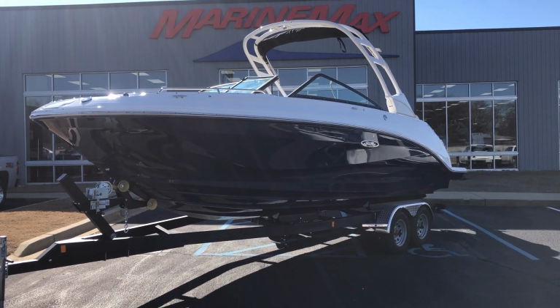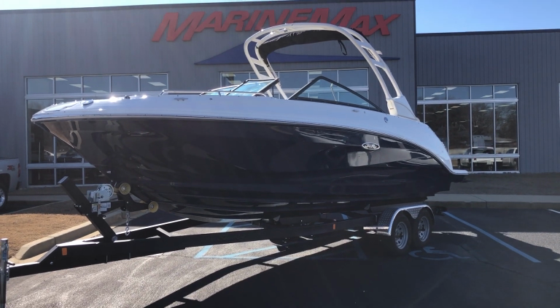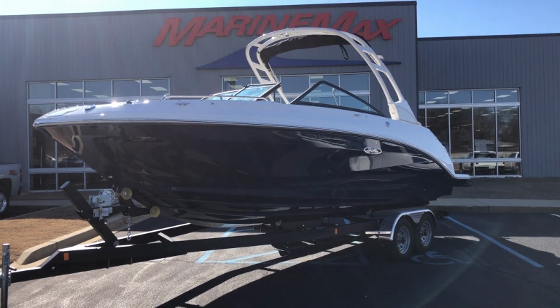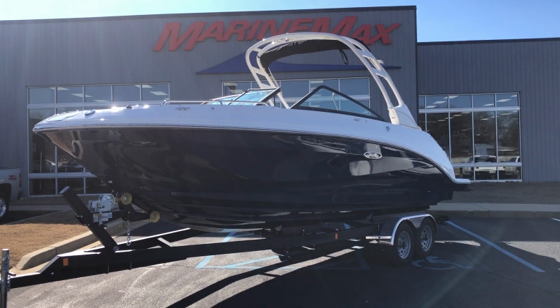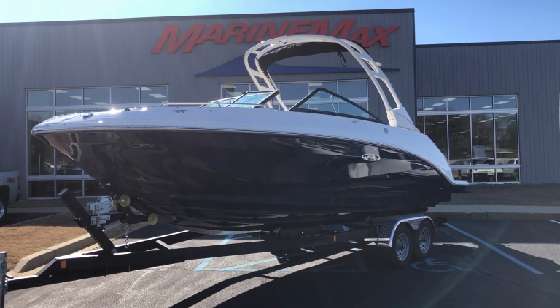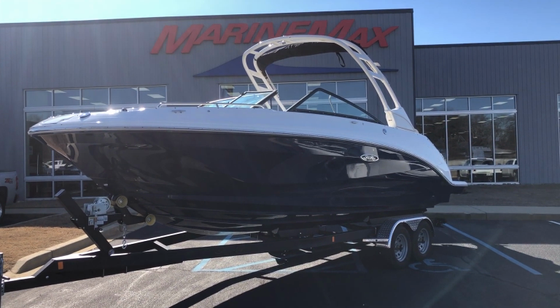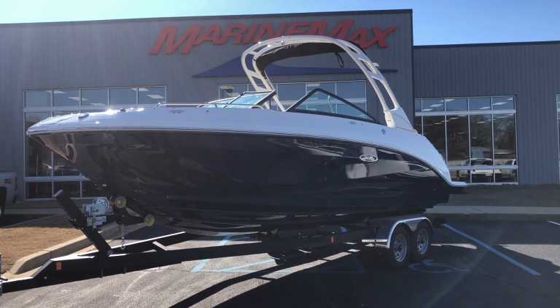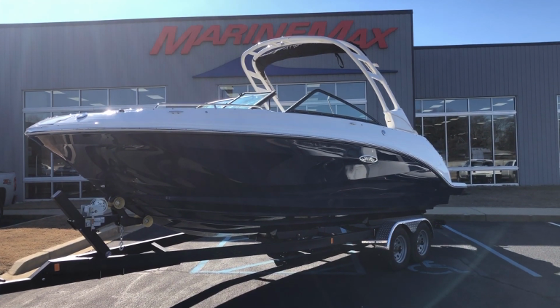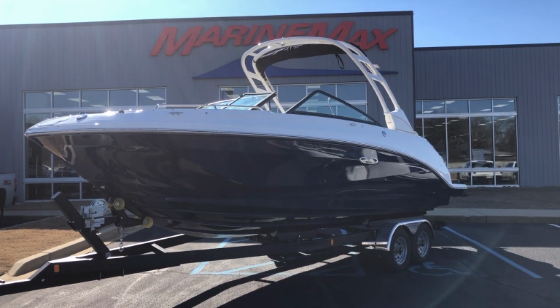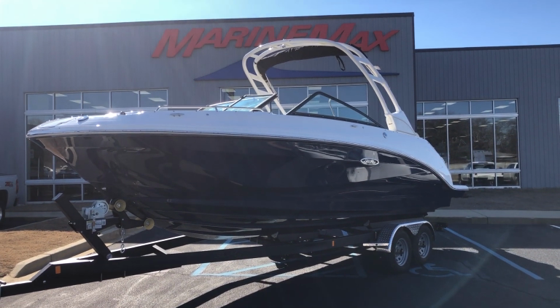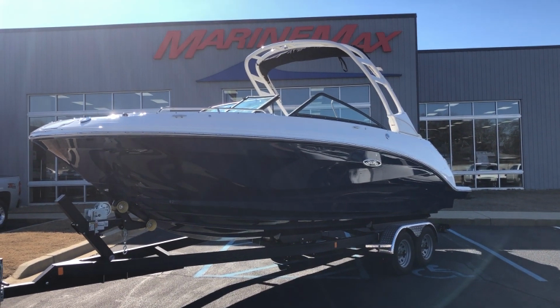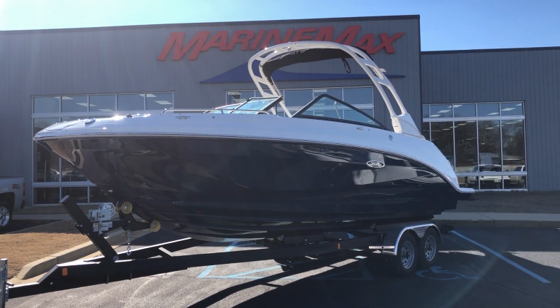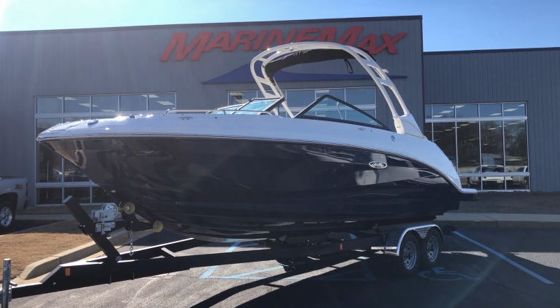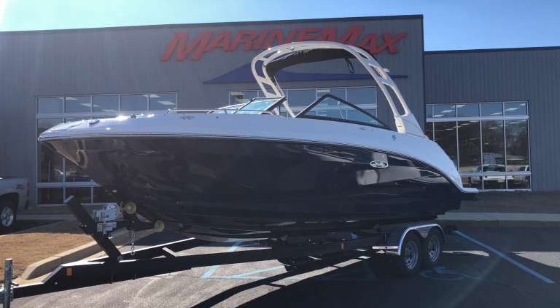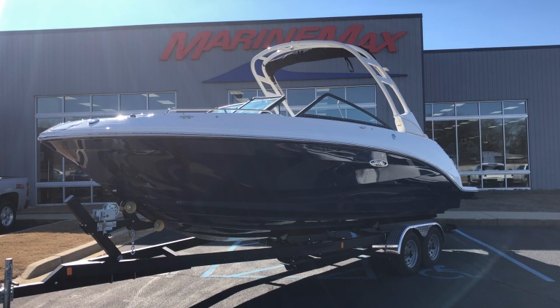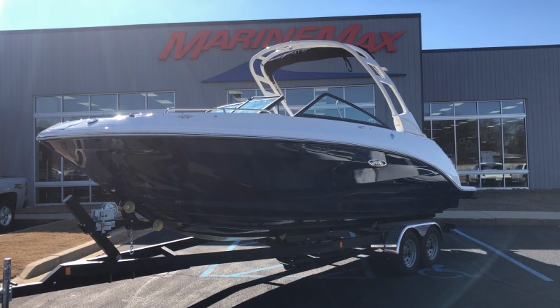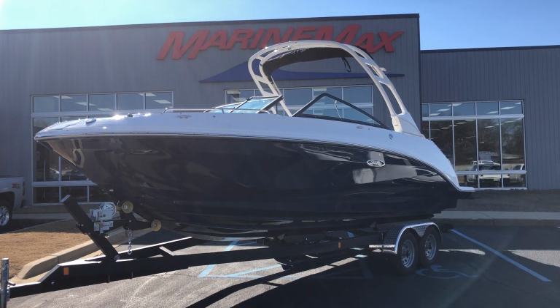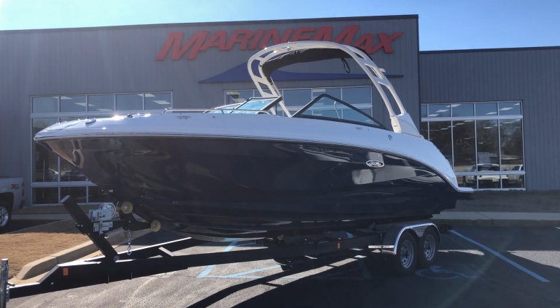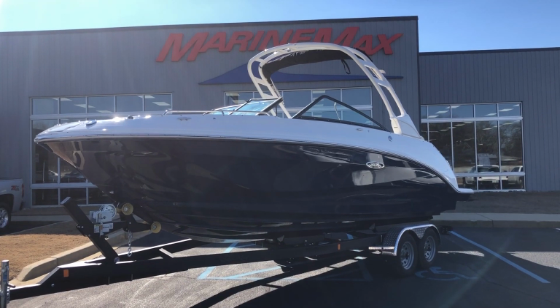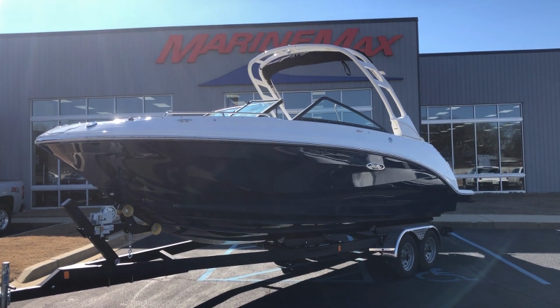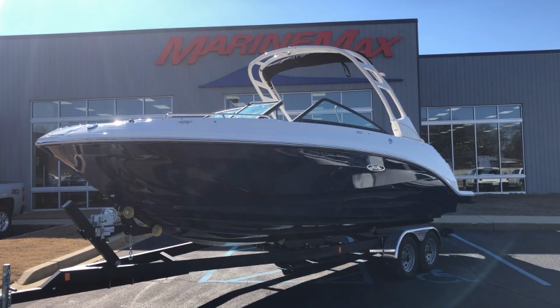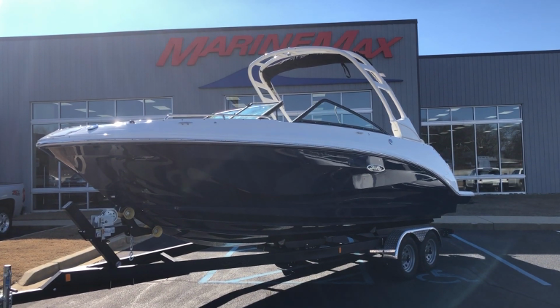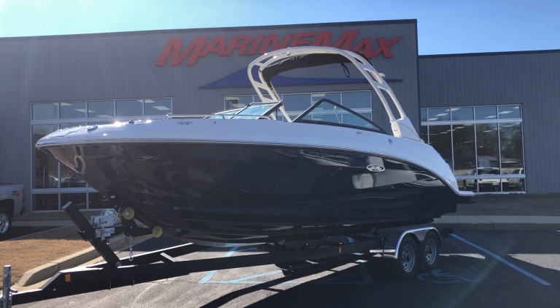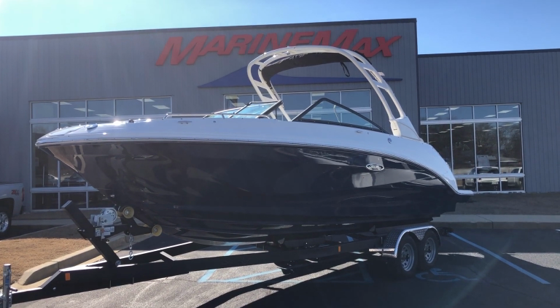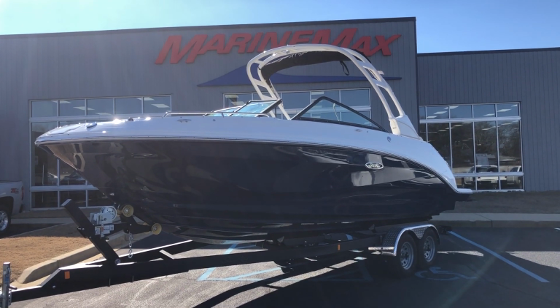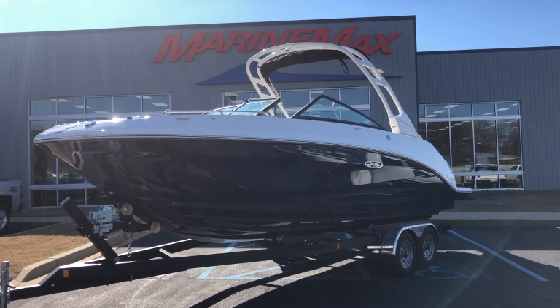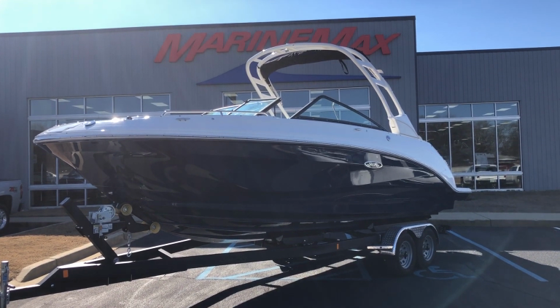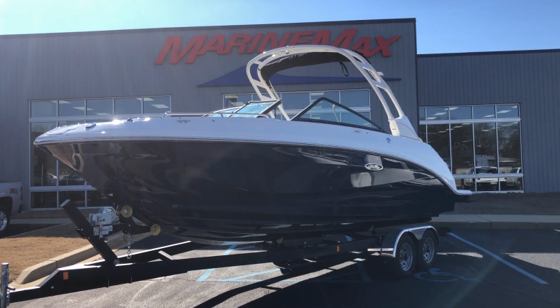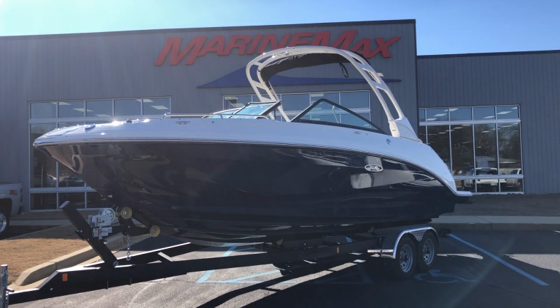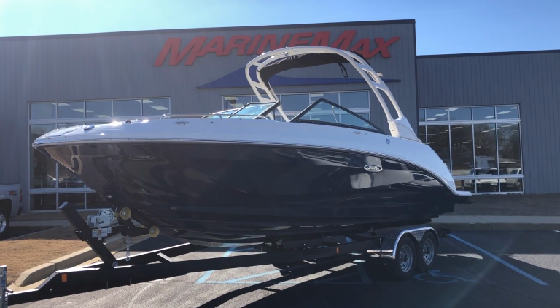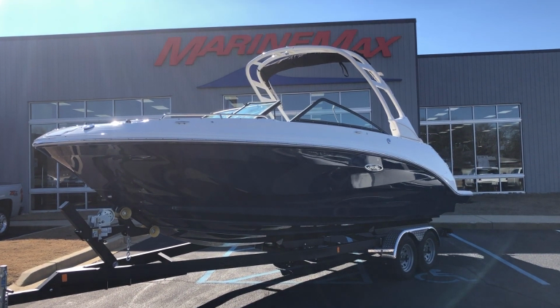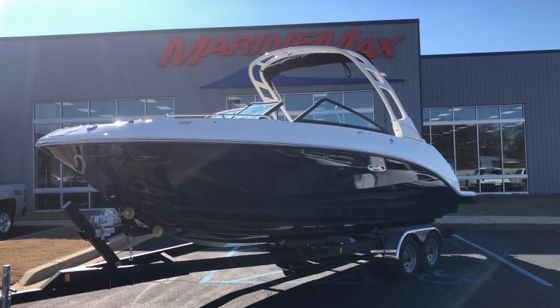Hey guys, Thomas Tallon here at Marine Max in Greenville, South Carolina. Today I'm giving you a walk through on this 2024 250 Sun Deck by Sea Ray.